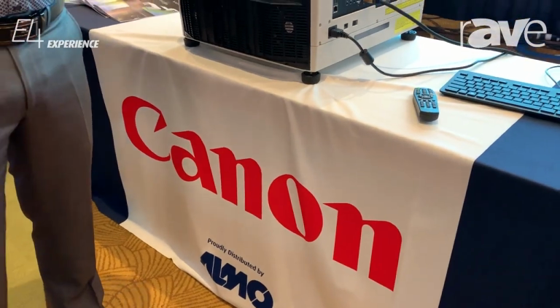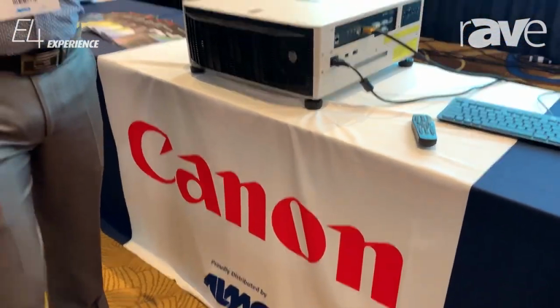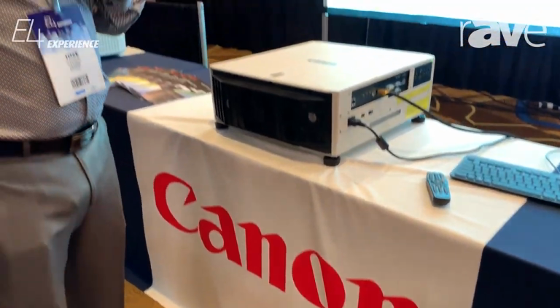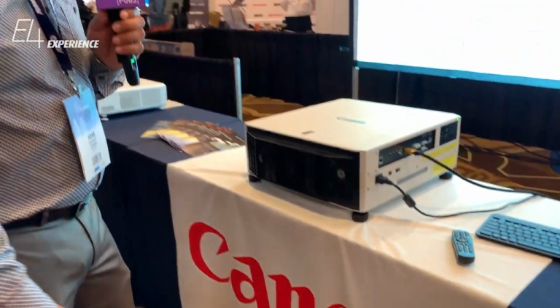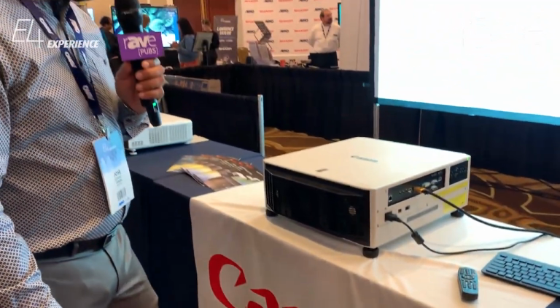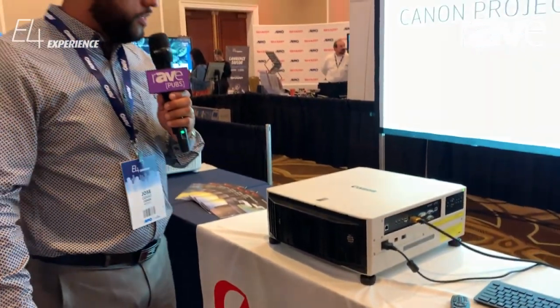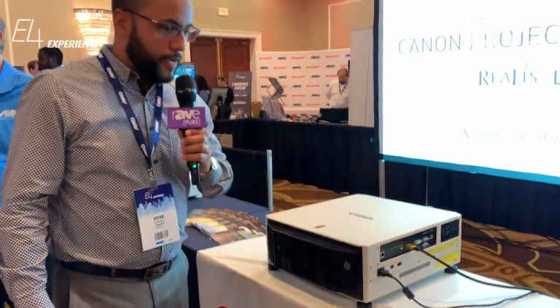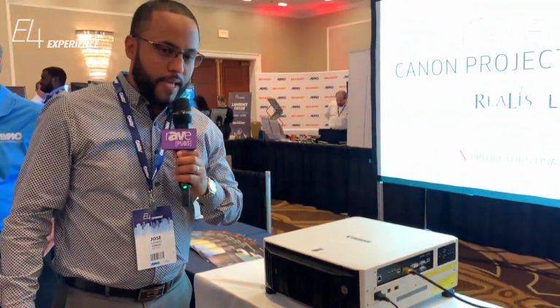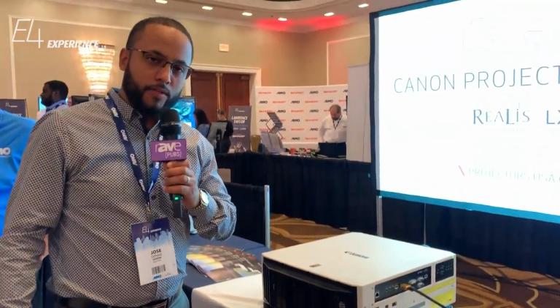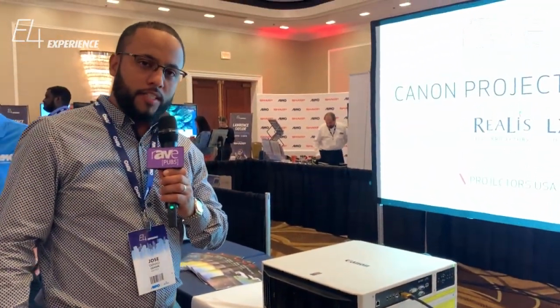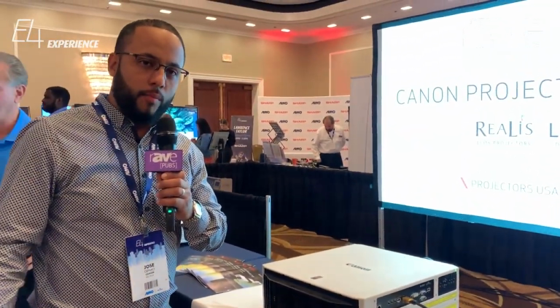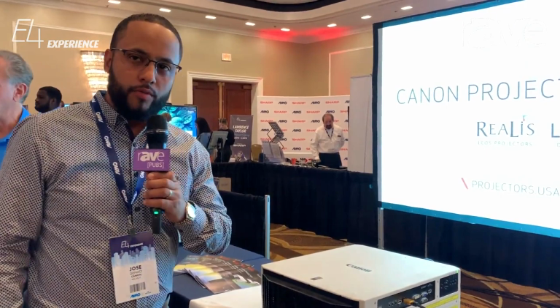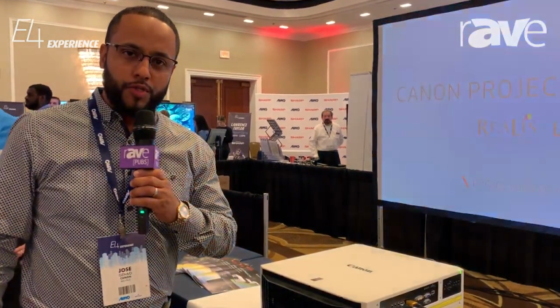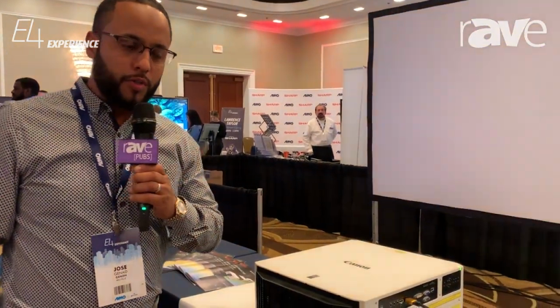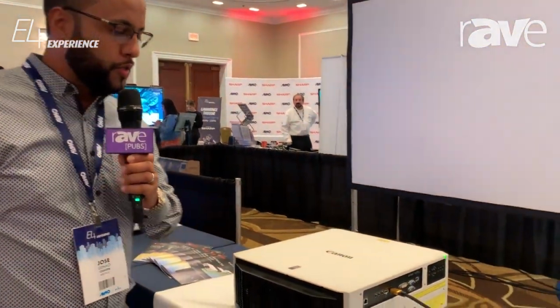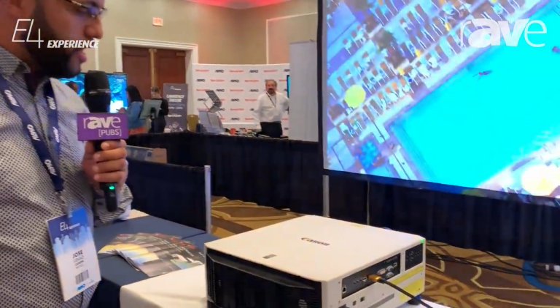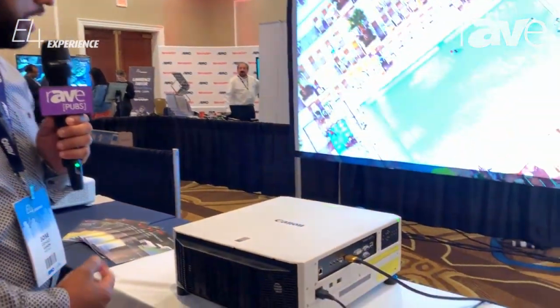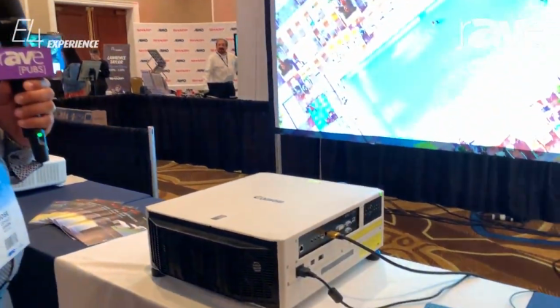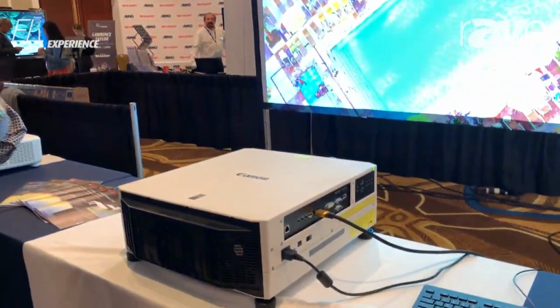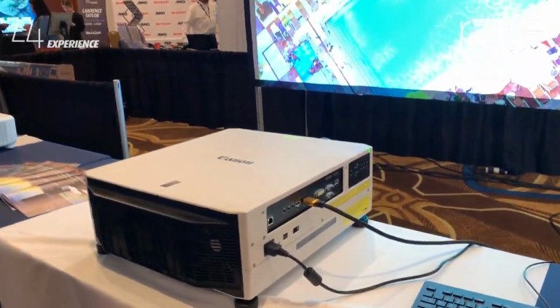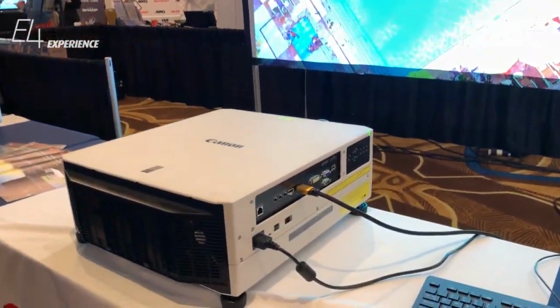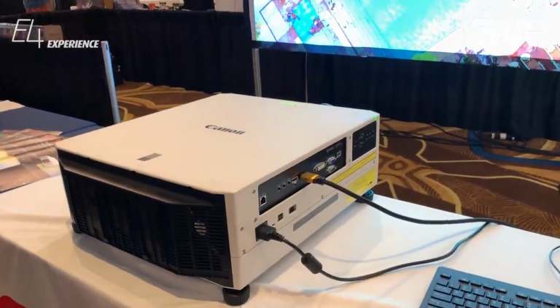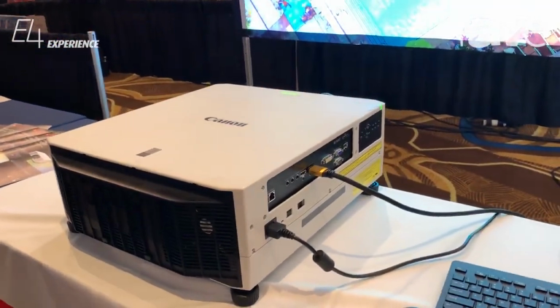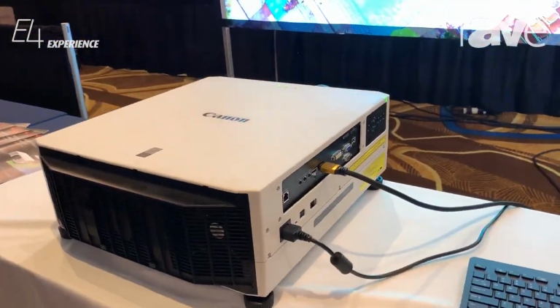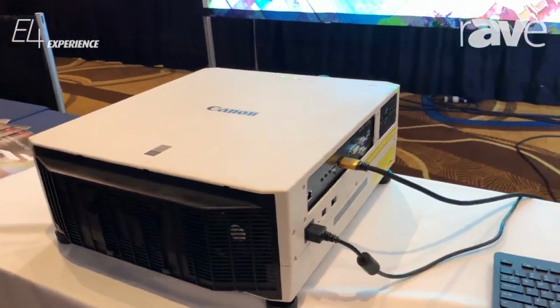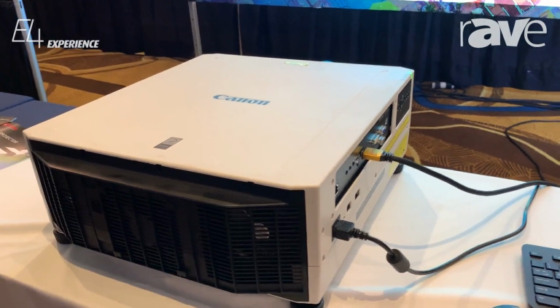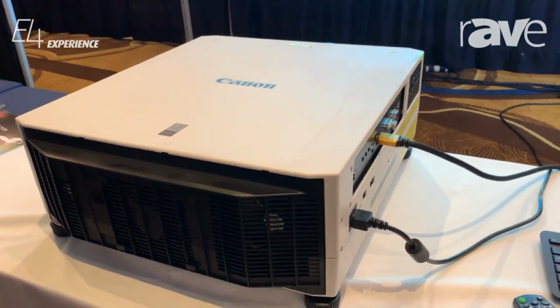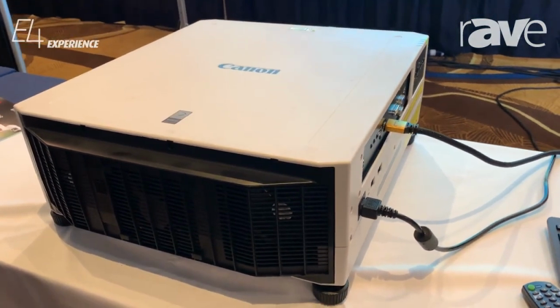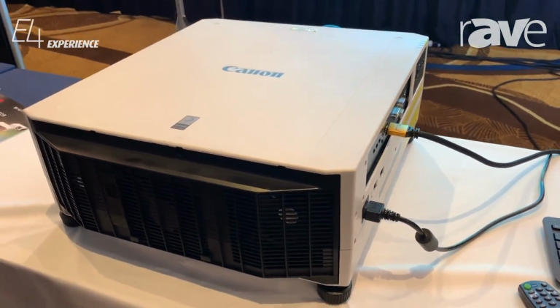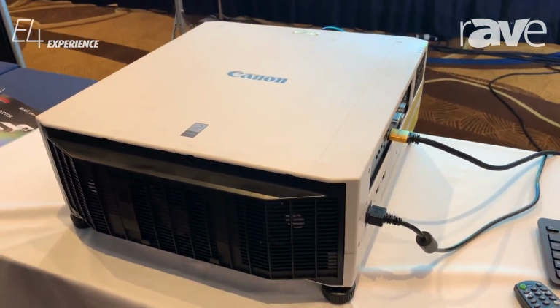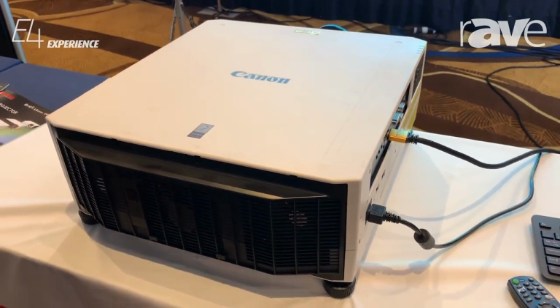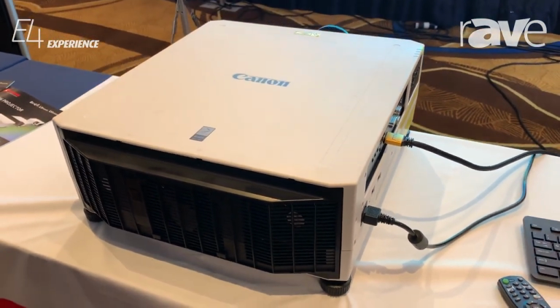Hello everyone, I'm Jose here with Canon at the ELMO E4 show in New Jersey. Today we're showing our WUXGA 7000 lumen laser projector.